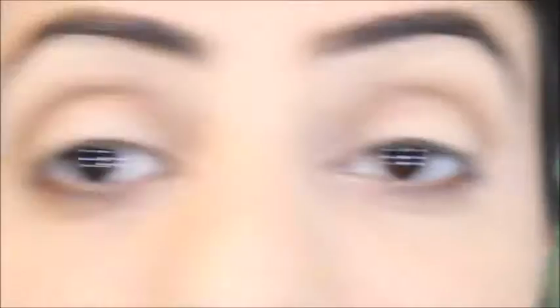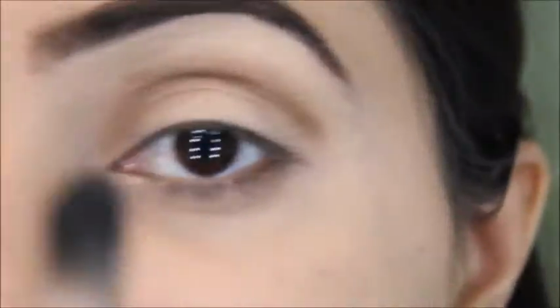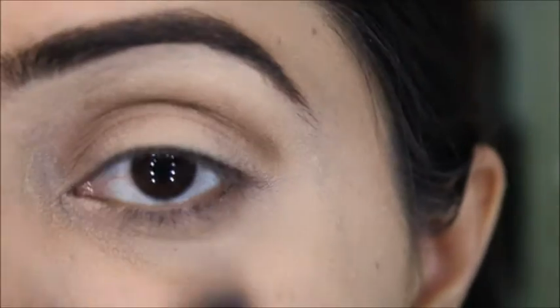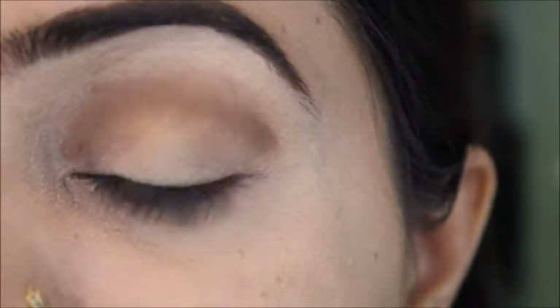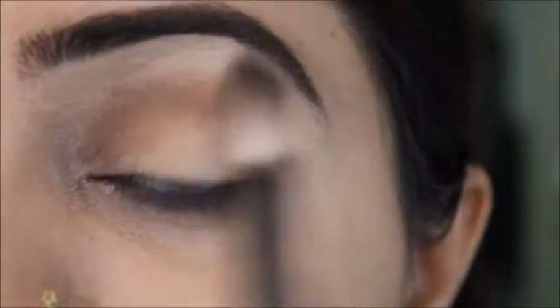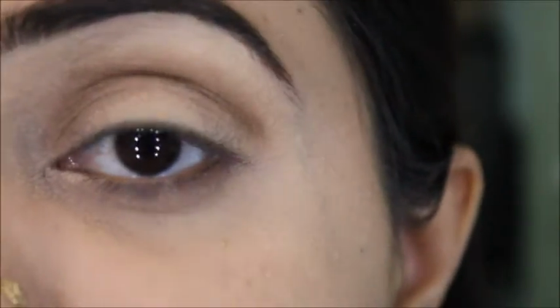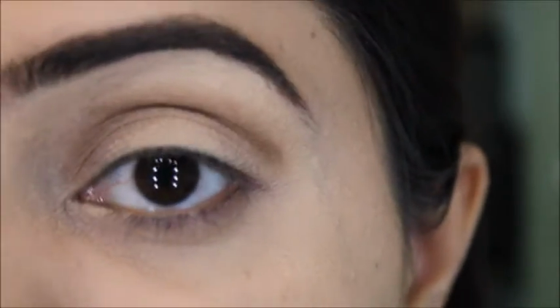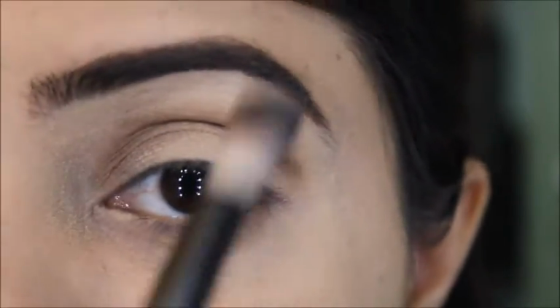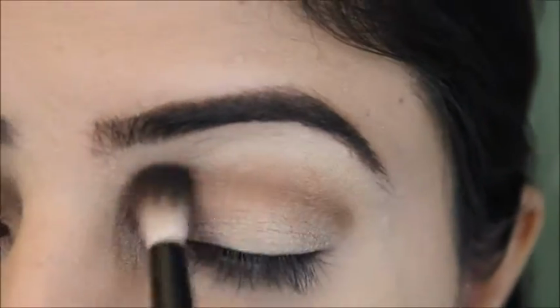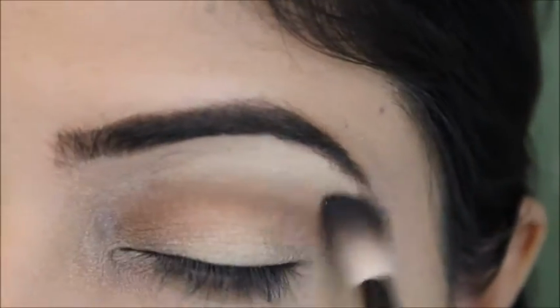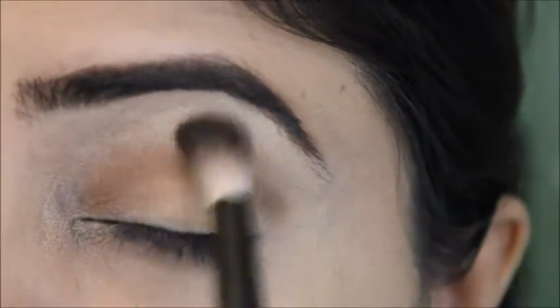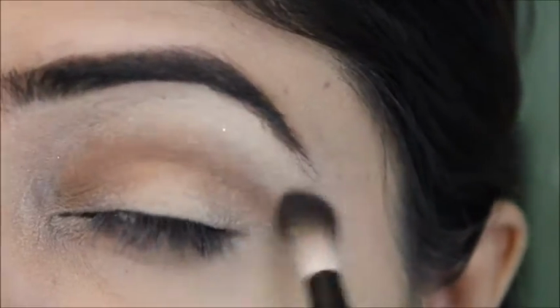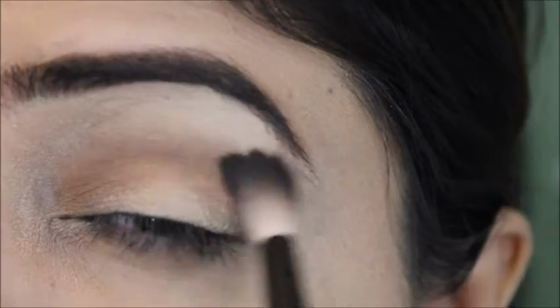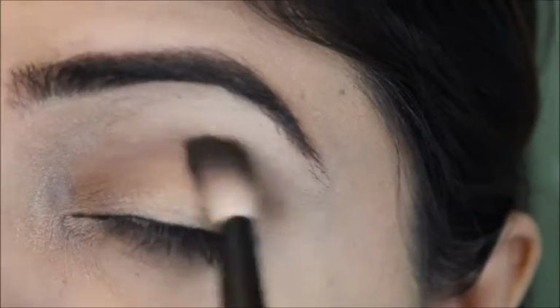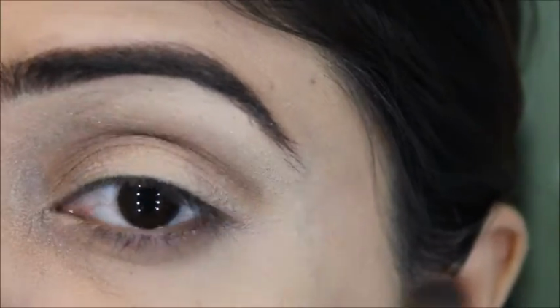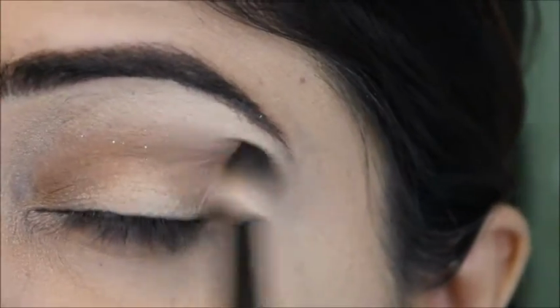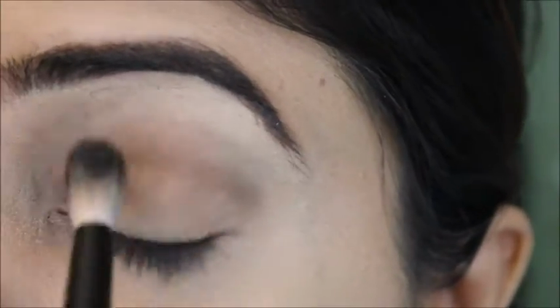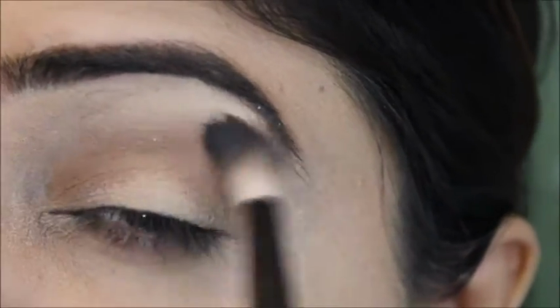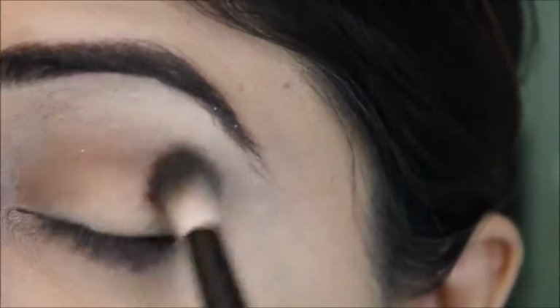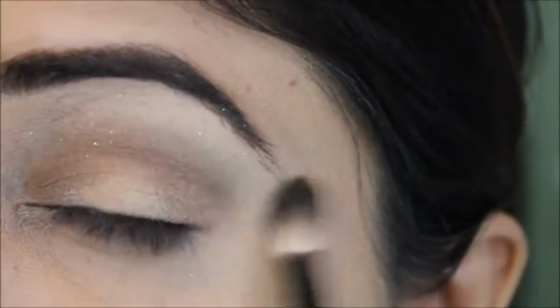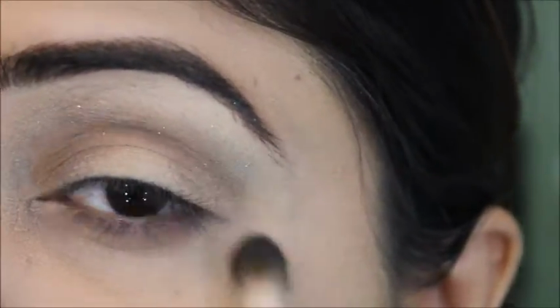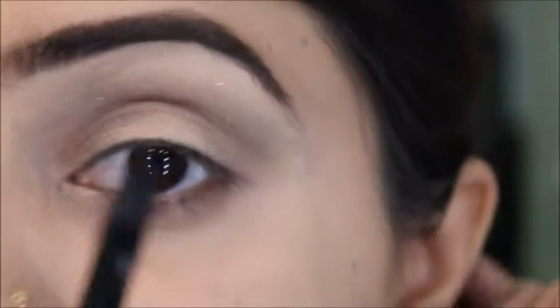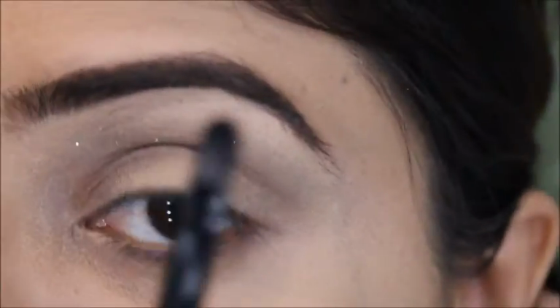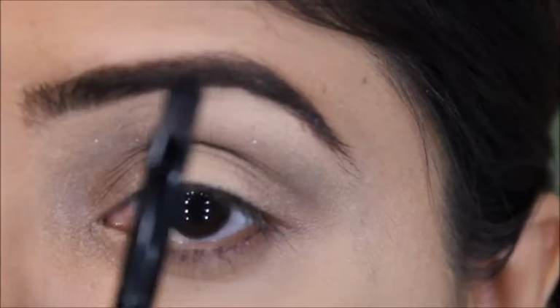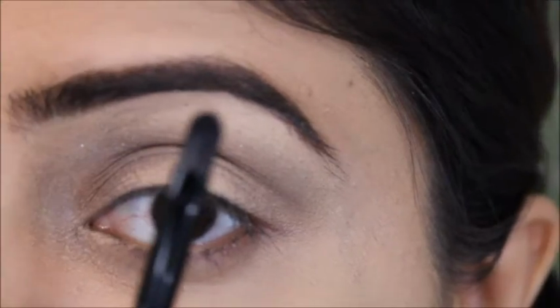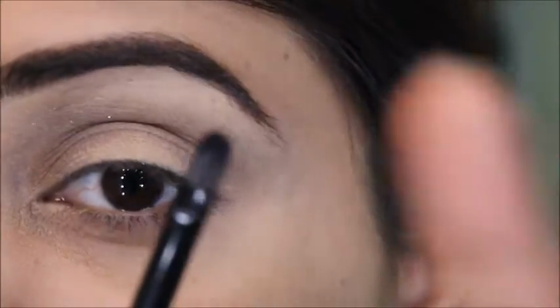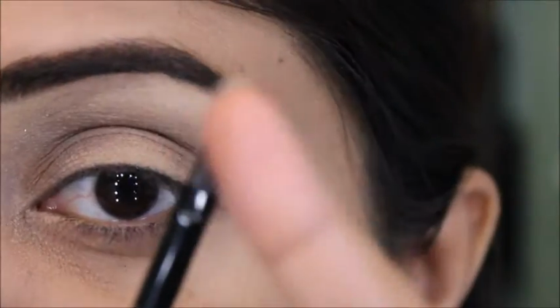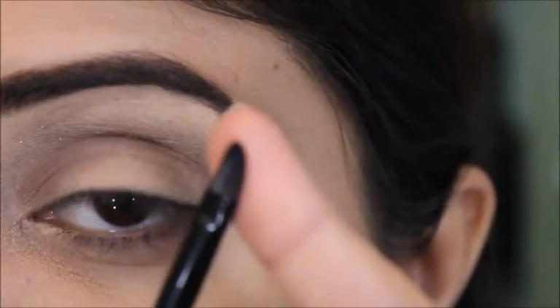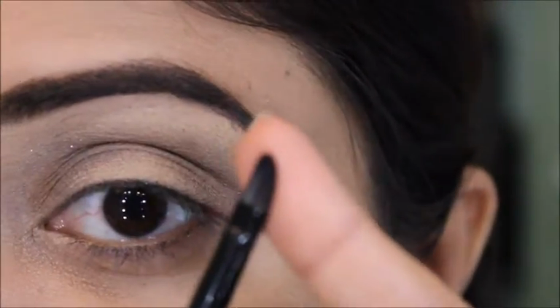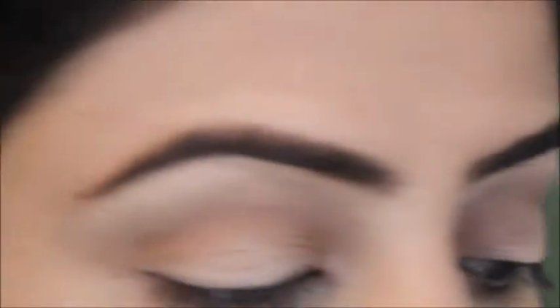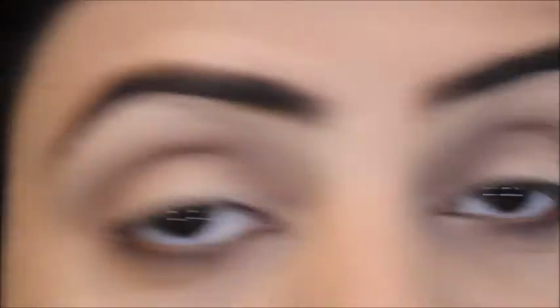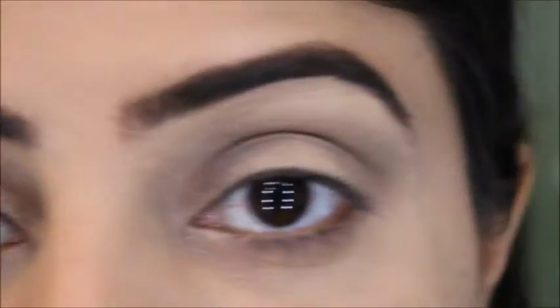We need a clean blending brush and we'll blend at this stage.